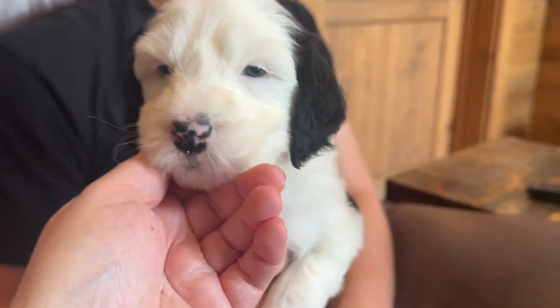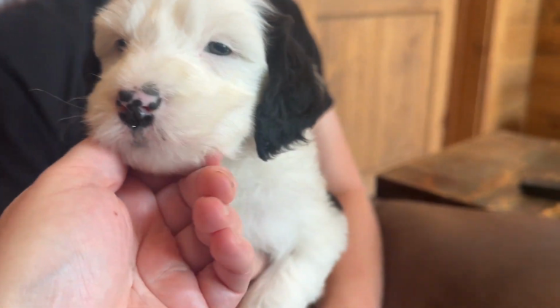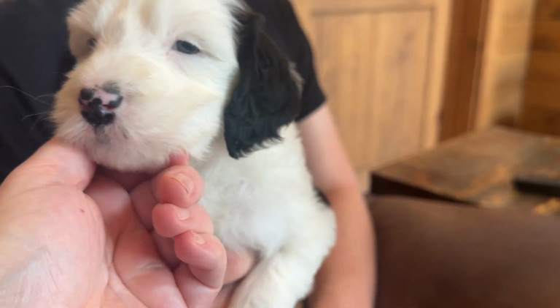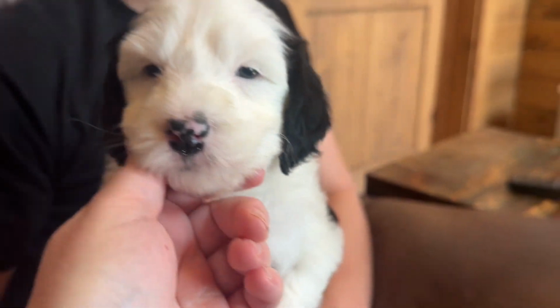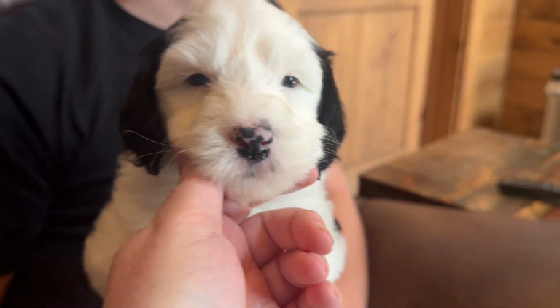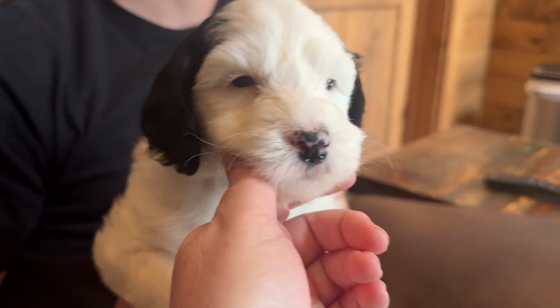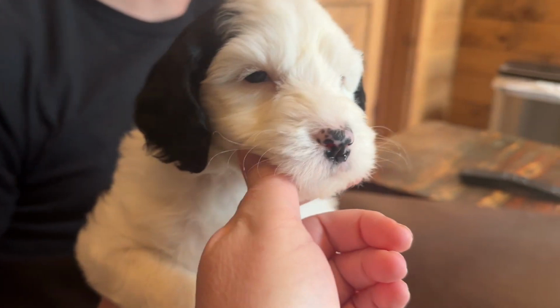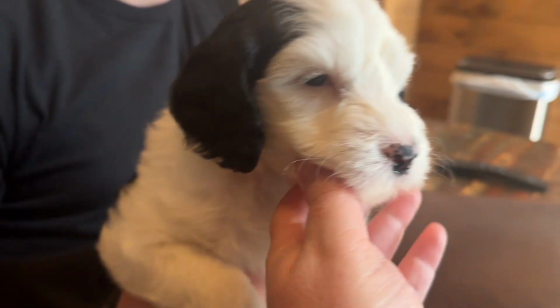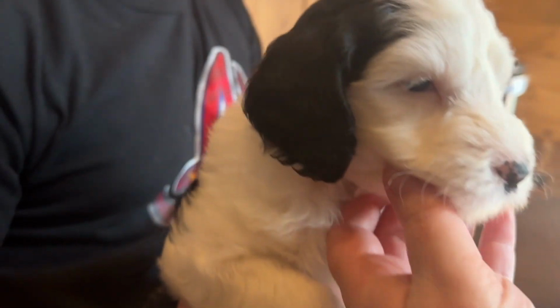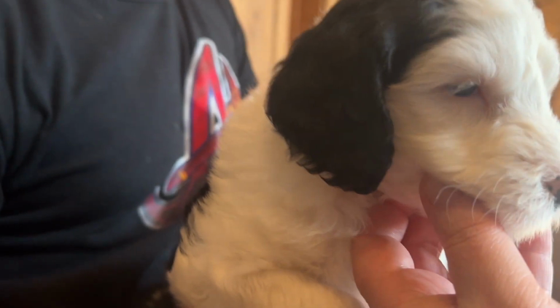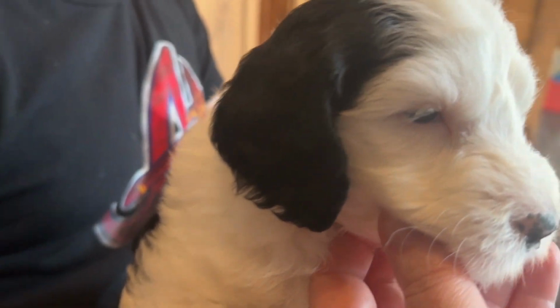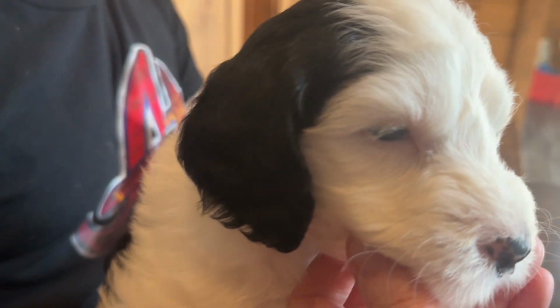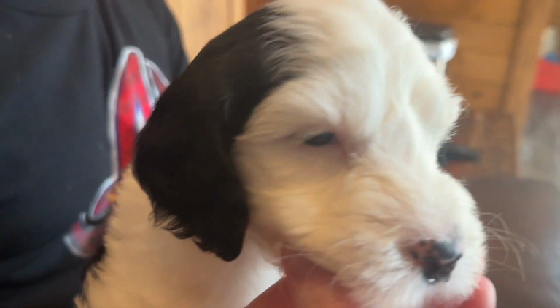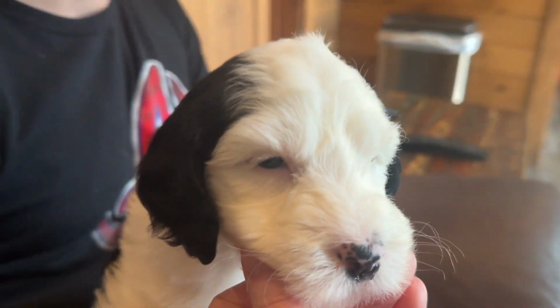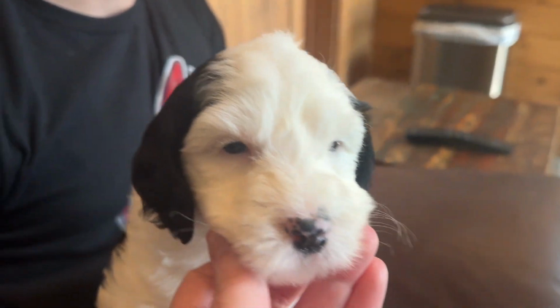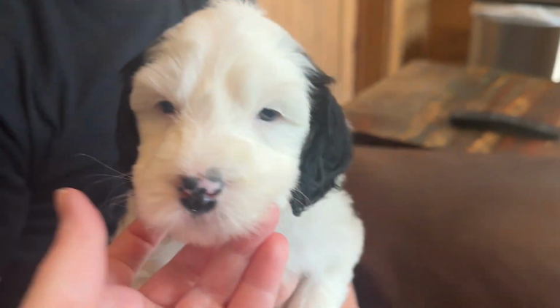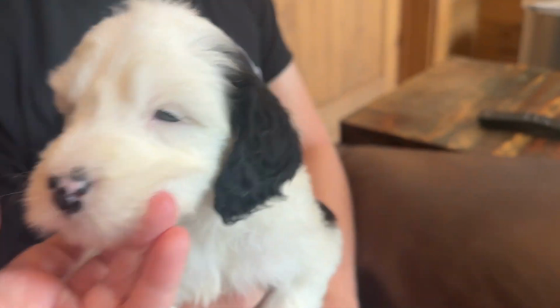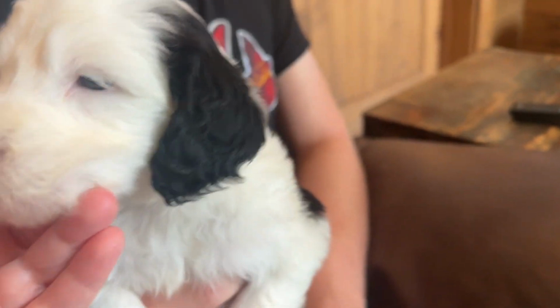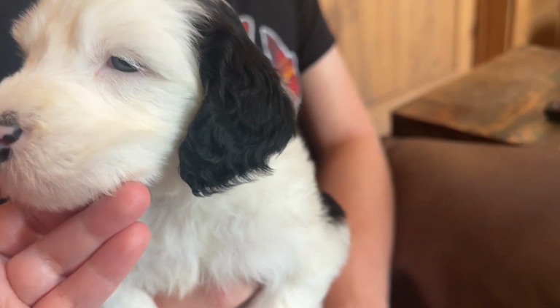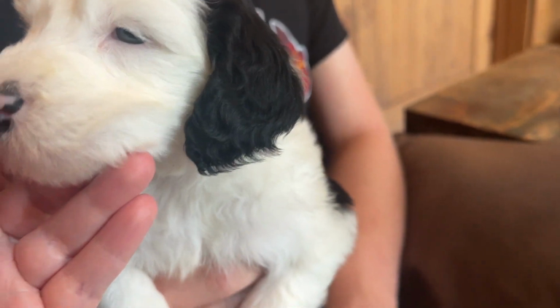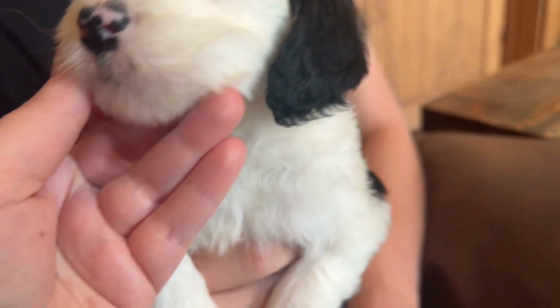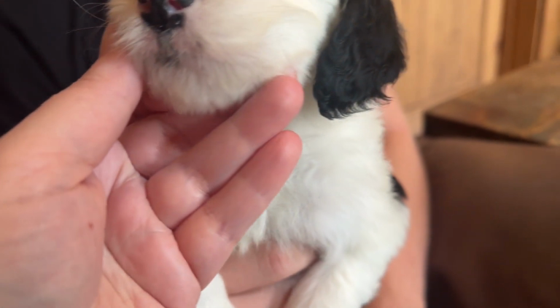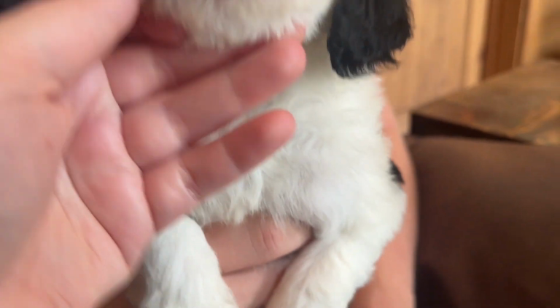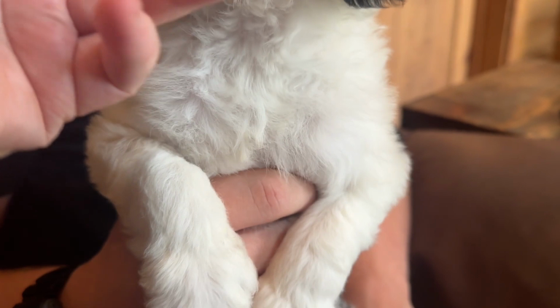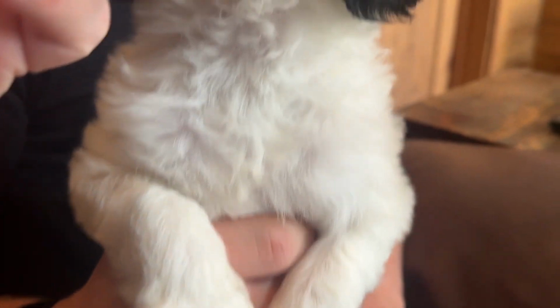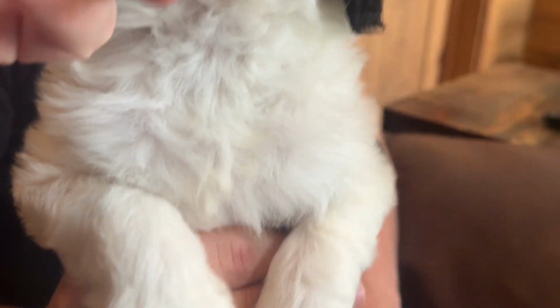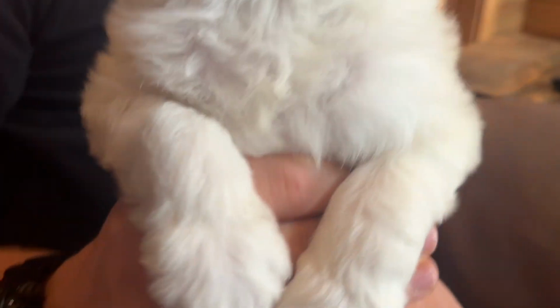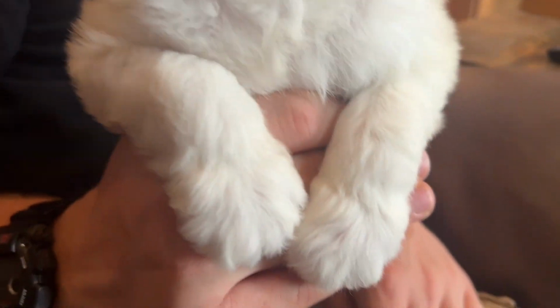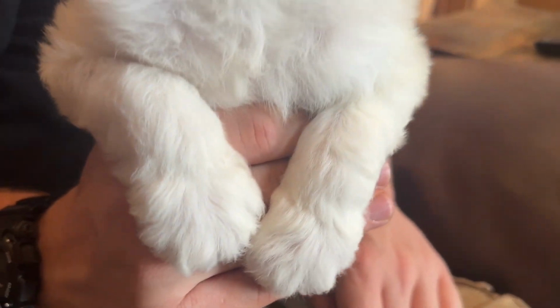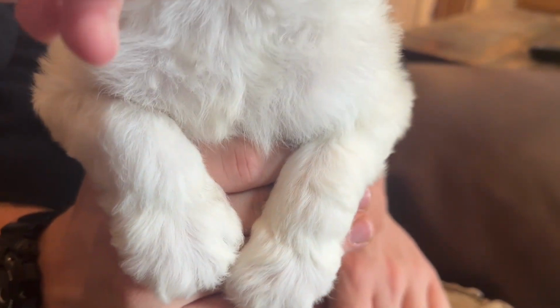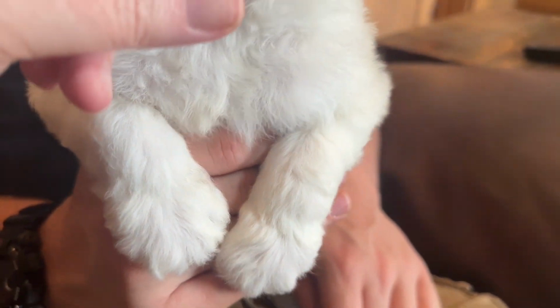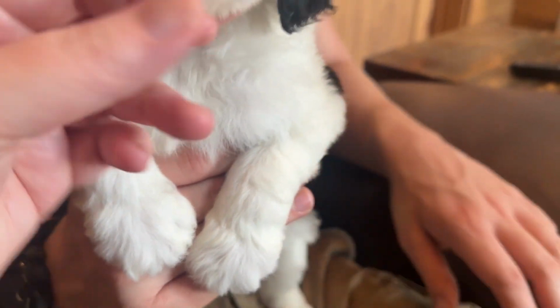She's got a mostly white face, but each ear is black. Her chest is white and her legs are mostly white.